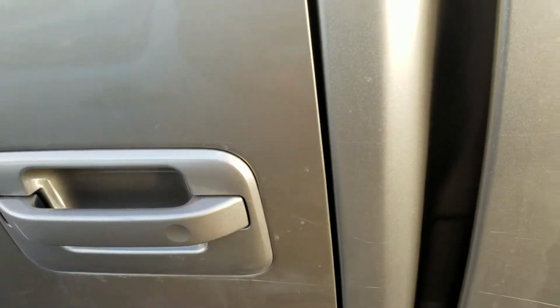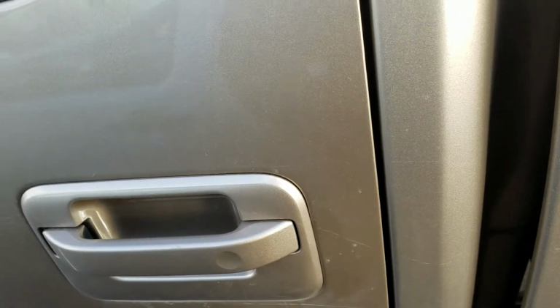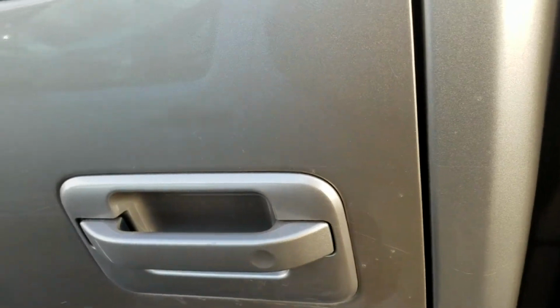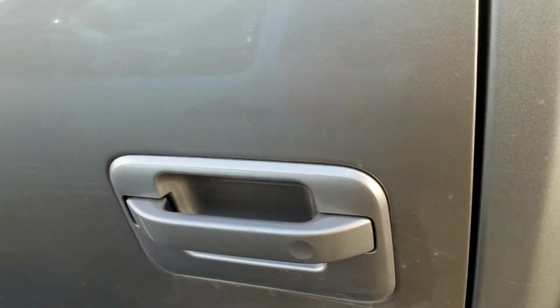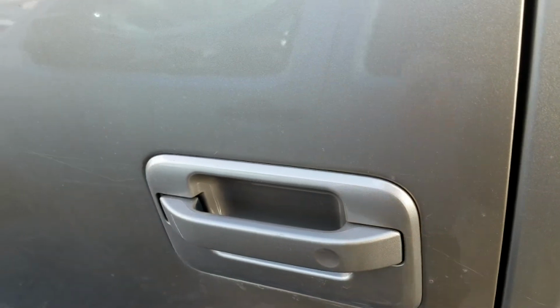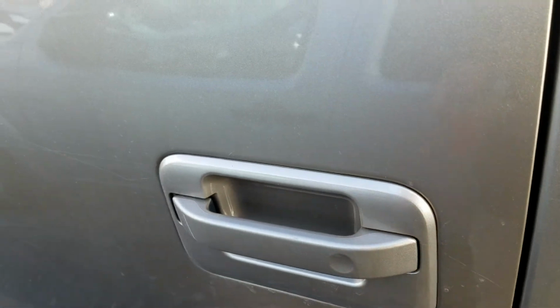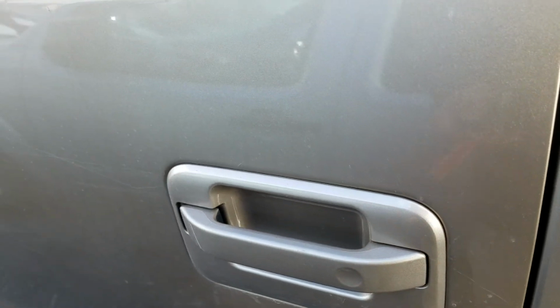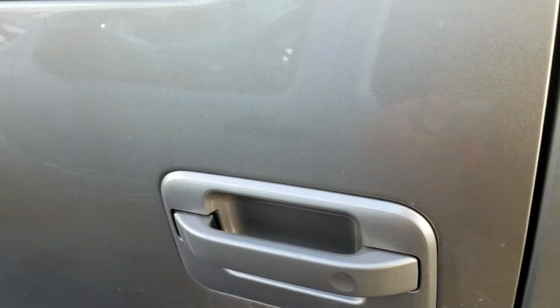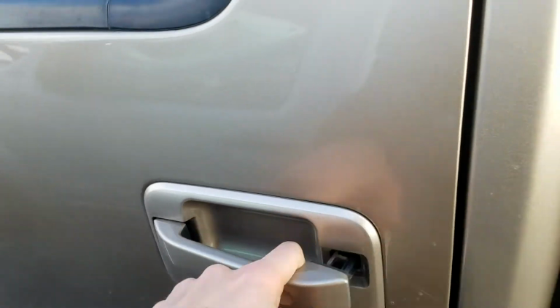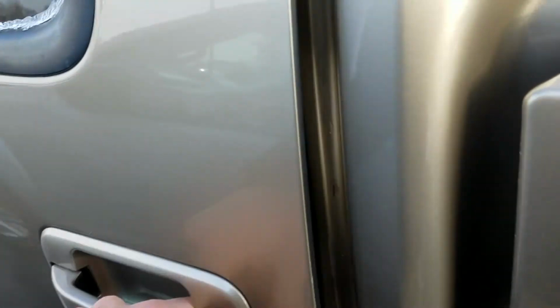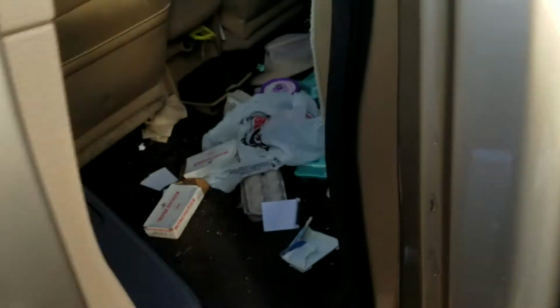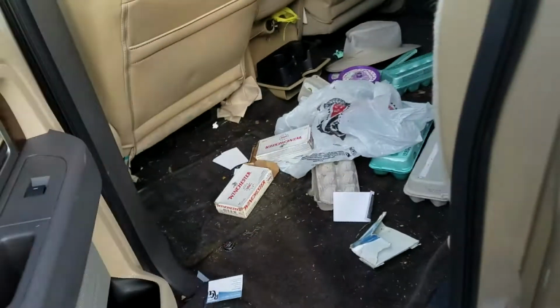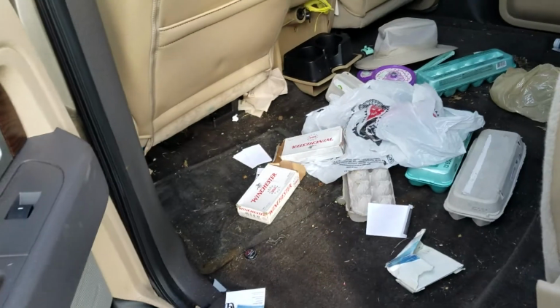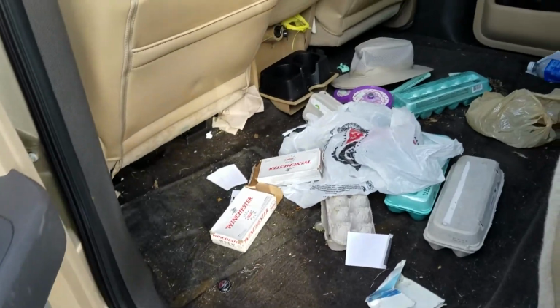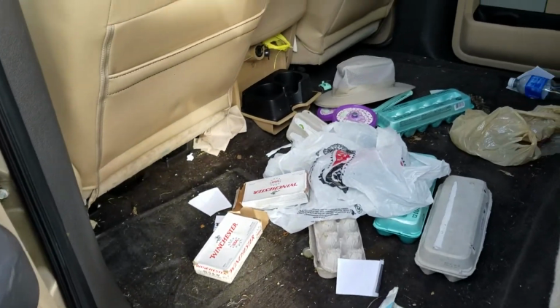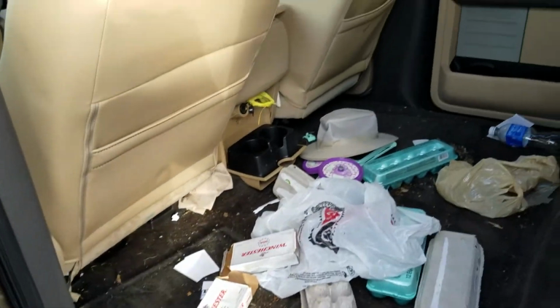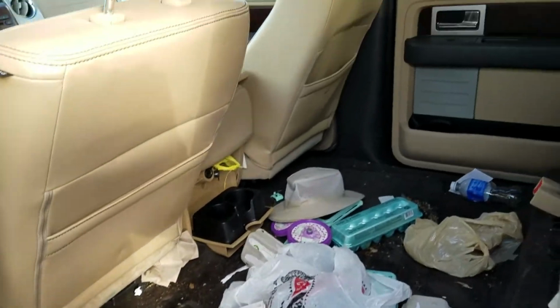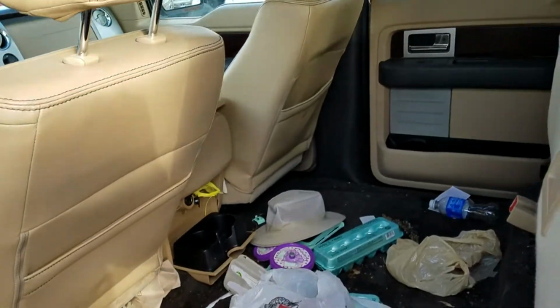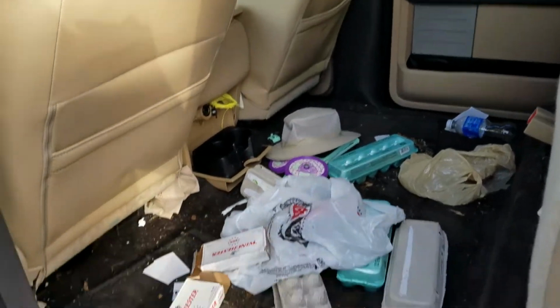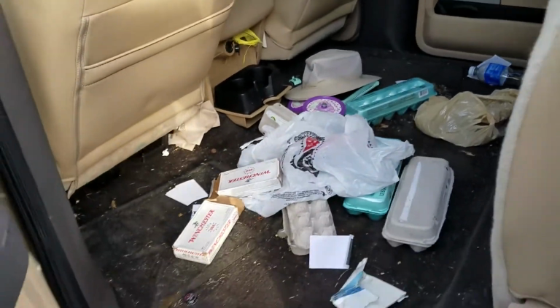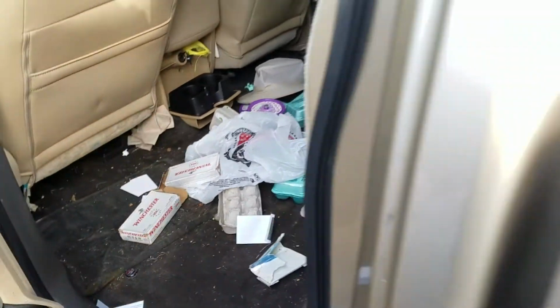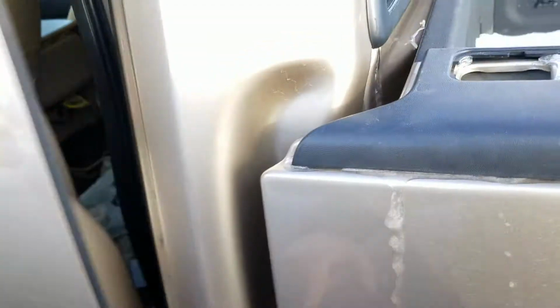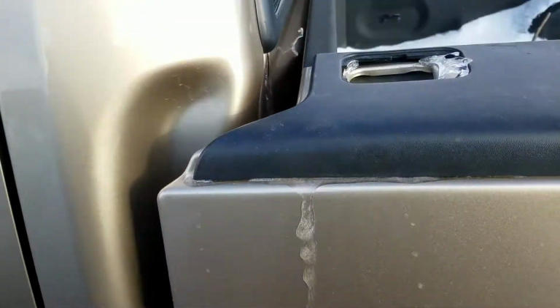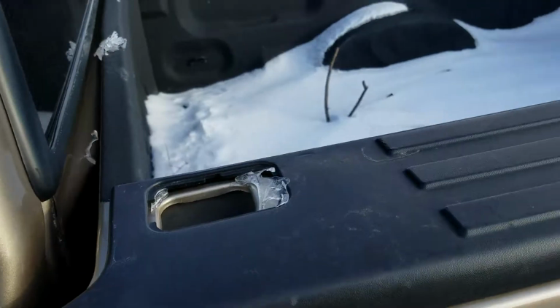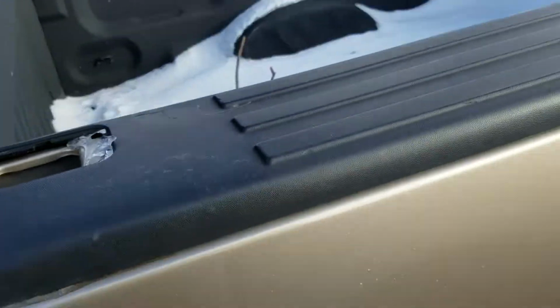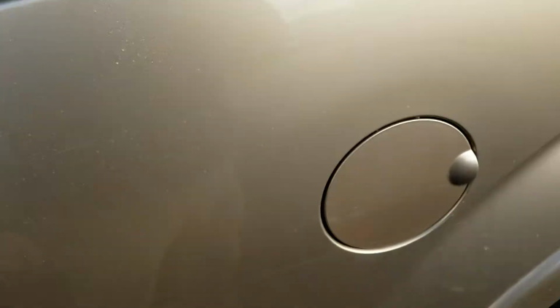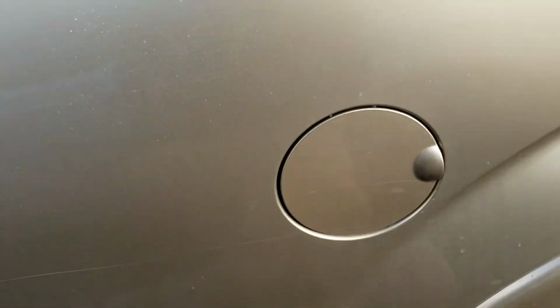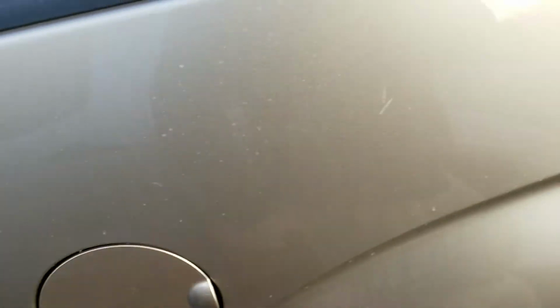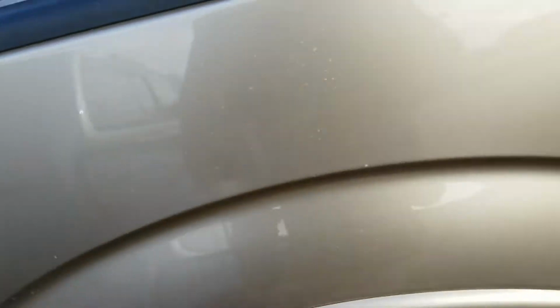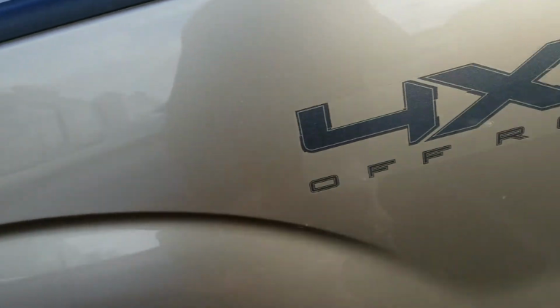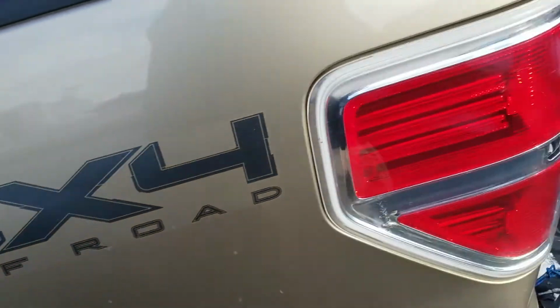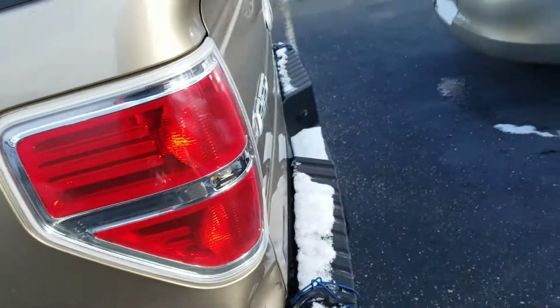Helps if I unlock all the doors, doesn't it? Yeah, it's got some cleaning out to do back here — like I said, we just took it in. This one's a long bed, so you've got the six and a half foot bed on the crew cab.